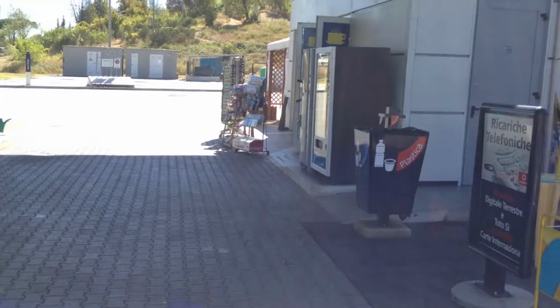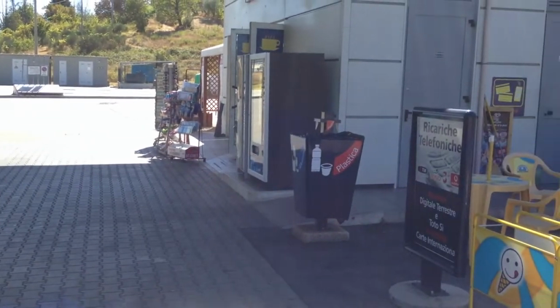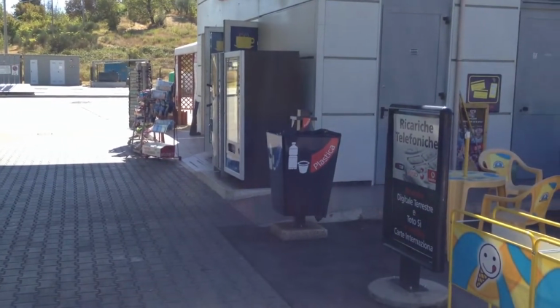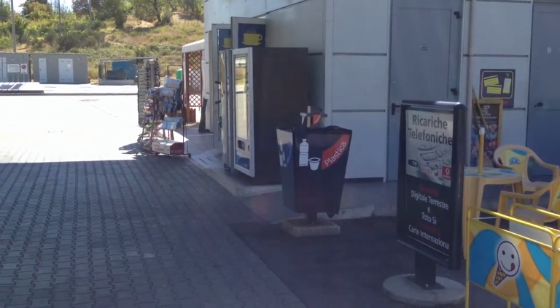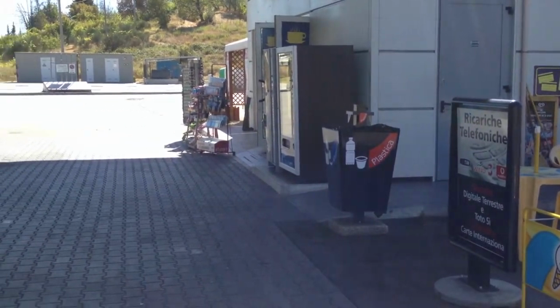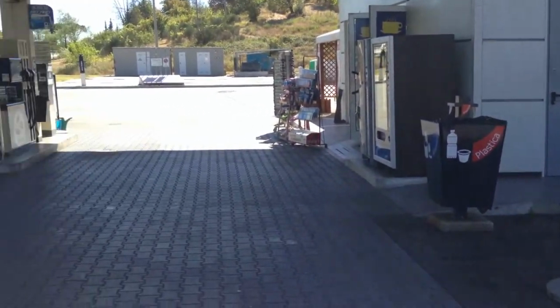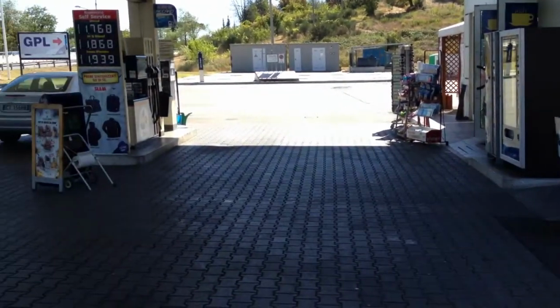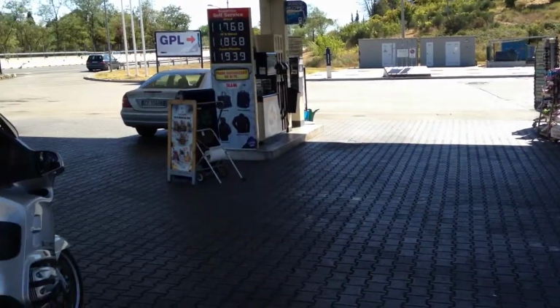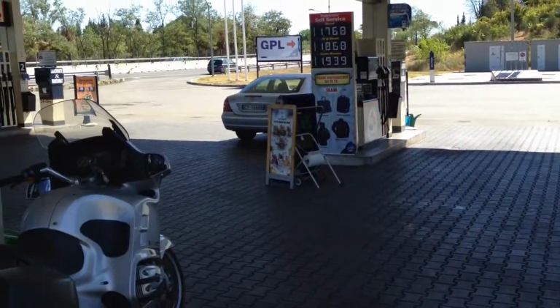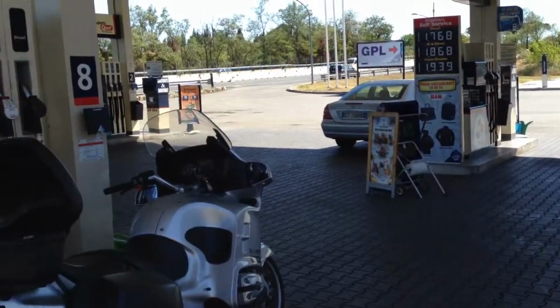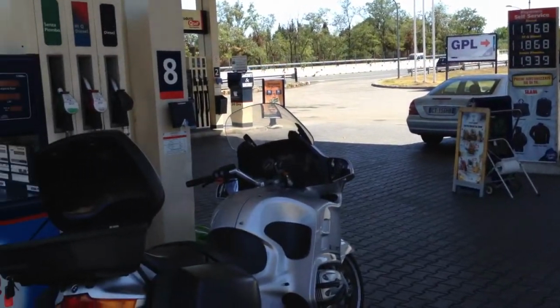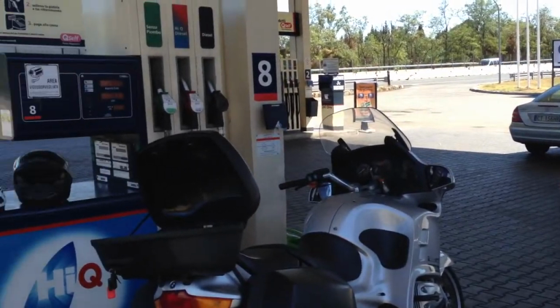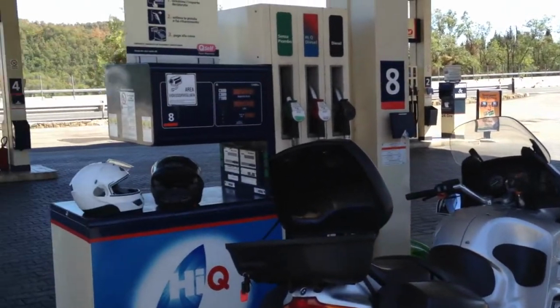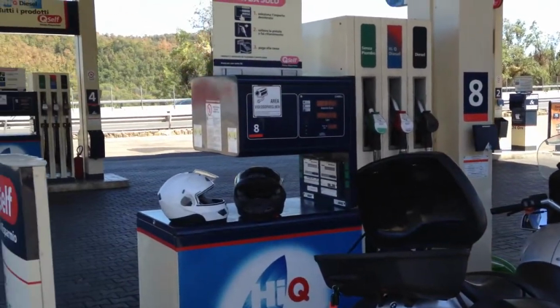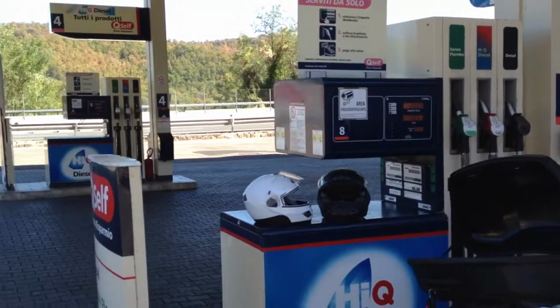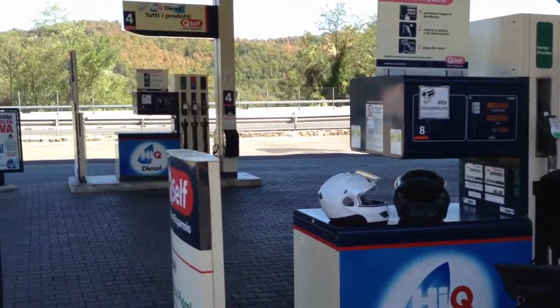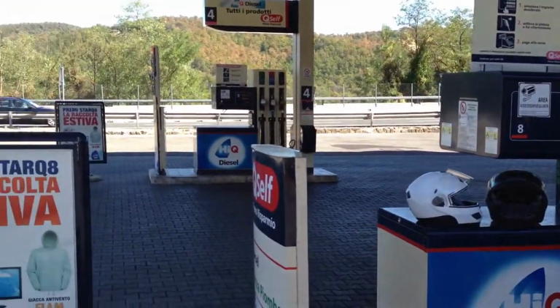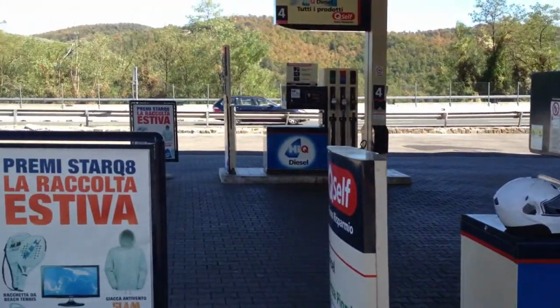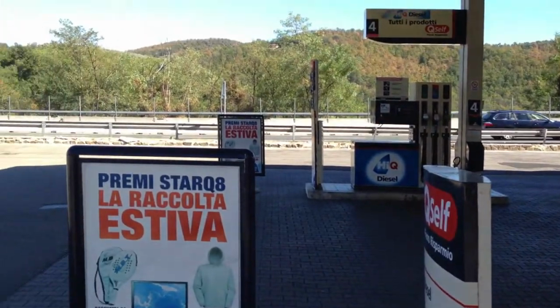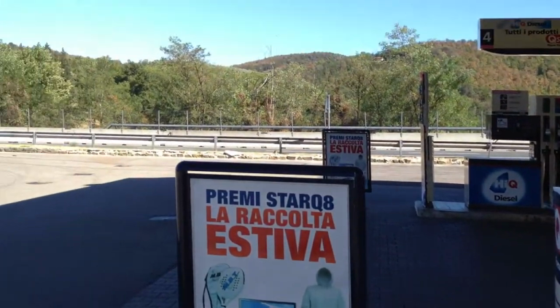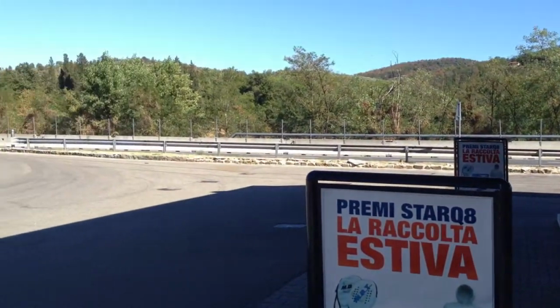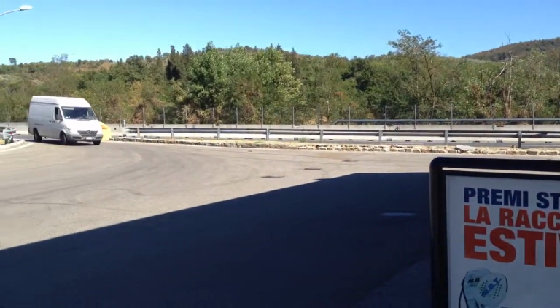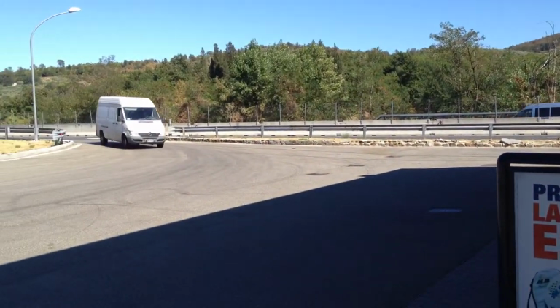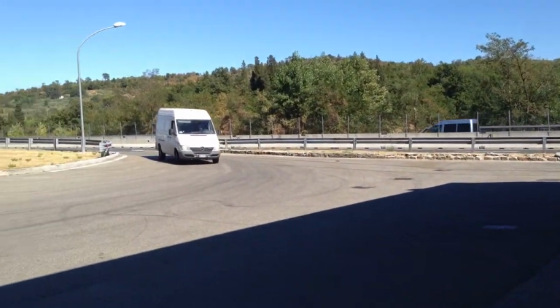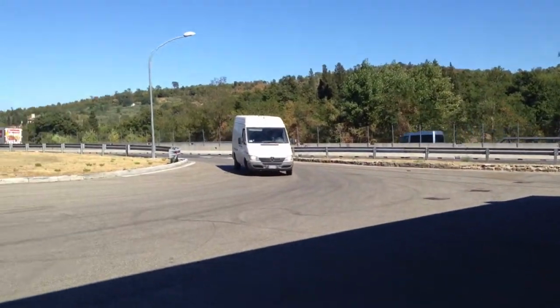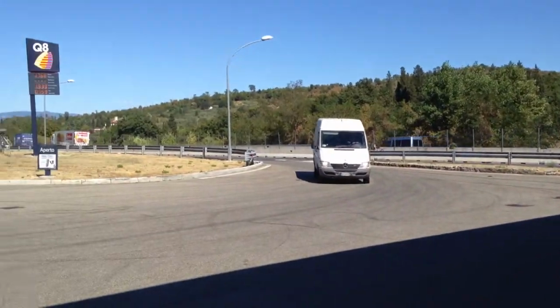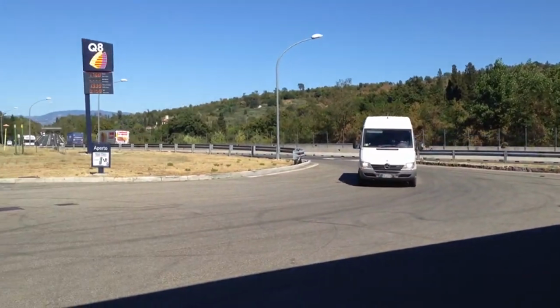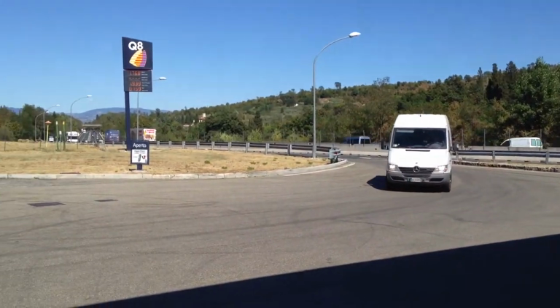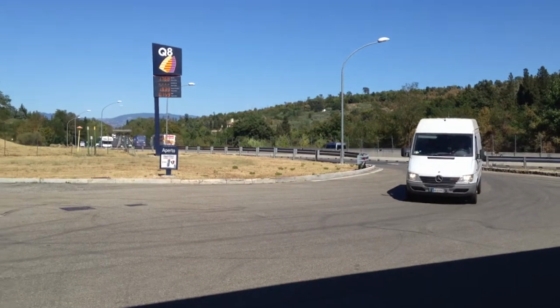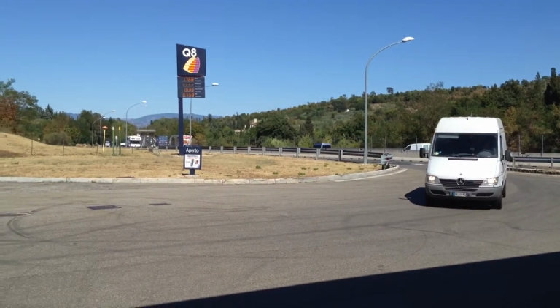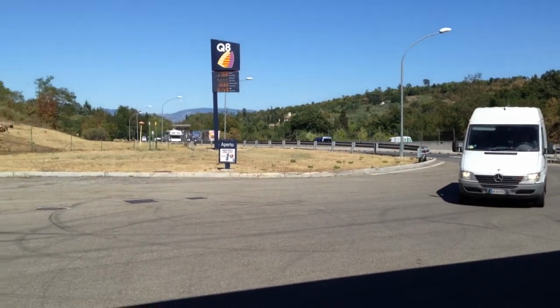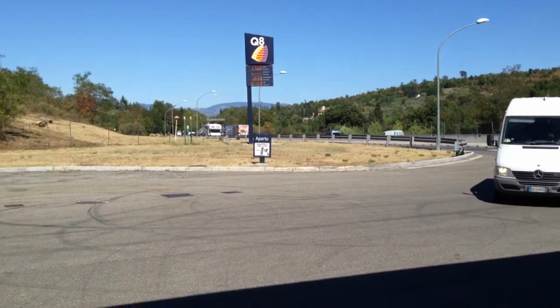Bustin's in the bathroom right now. Just want to give you an idea of what the area looks like. We just bought 20 euros worth of gas, which was about 10 liters — not very much.